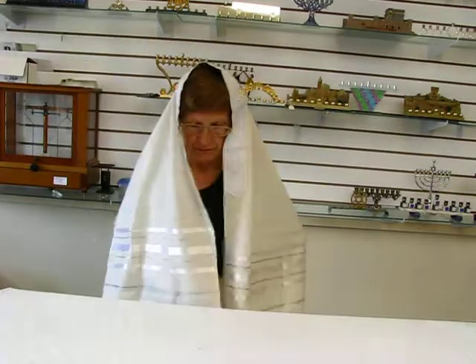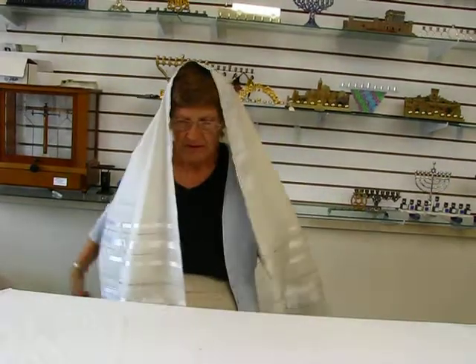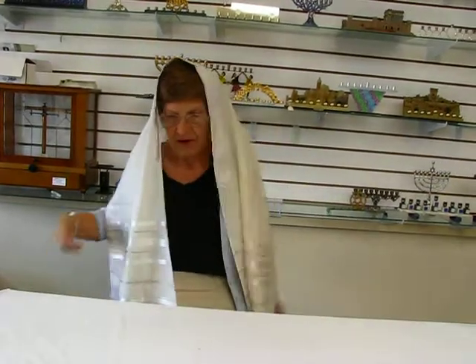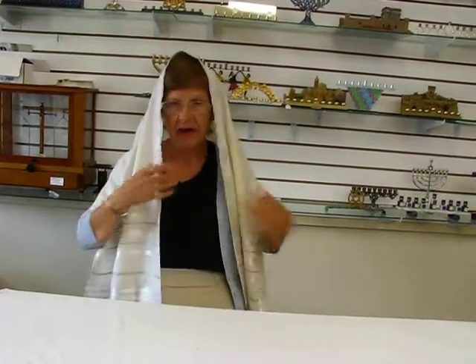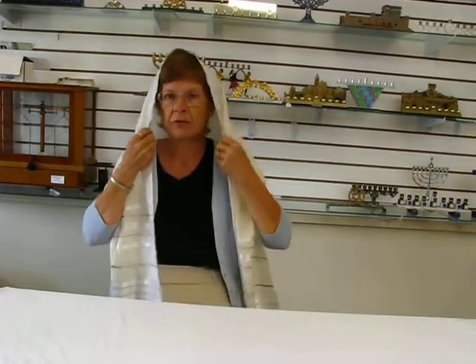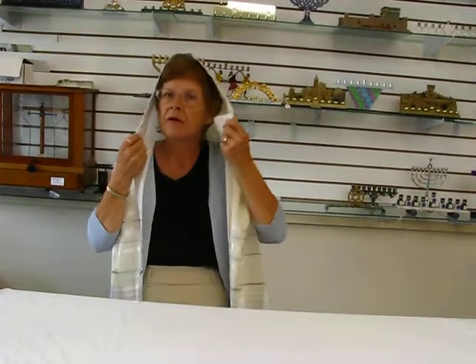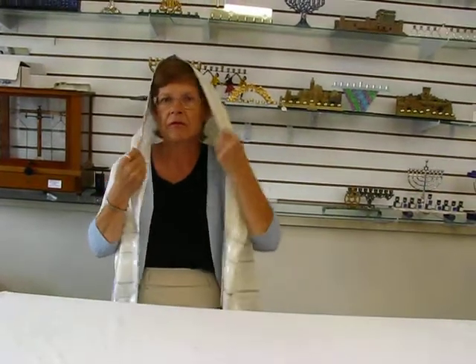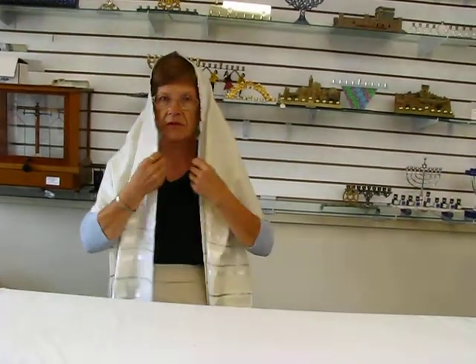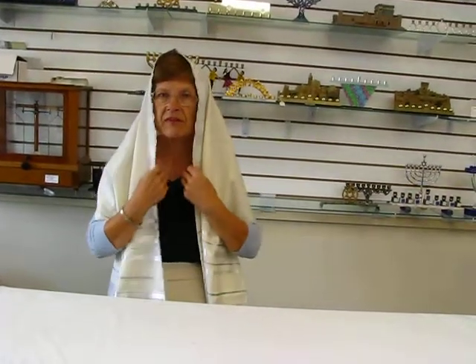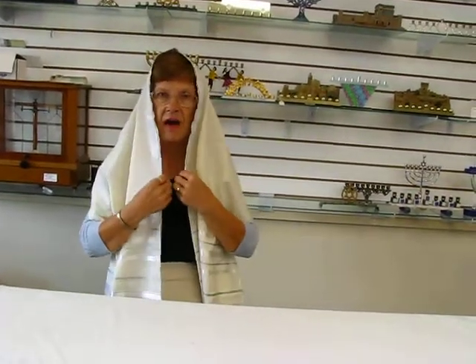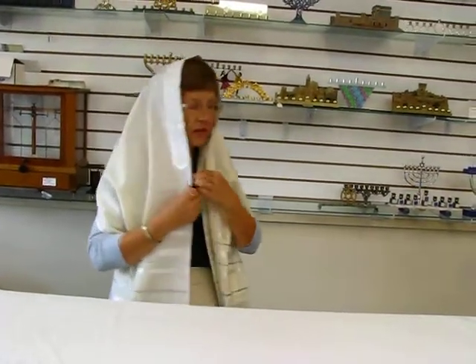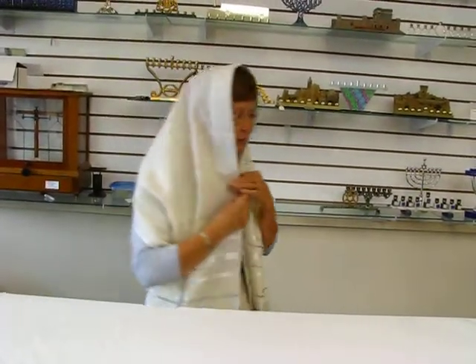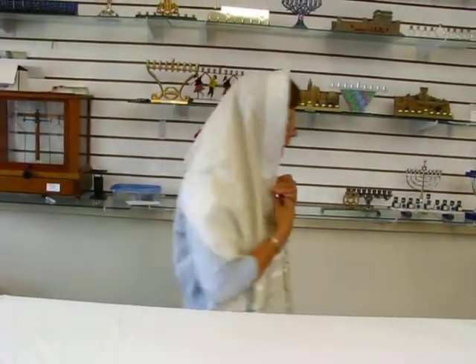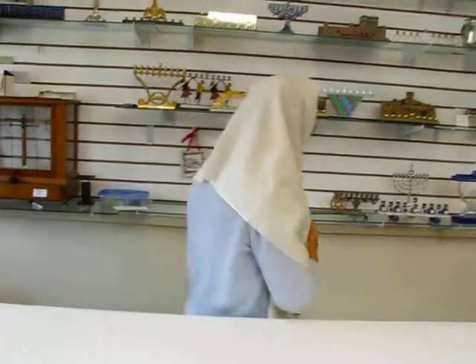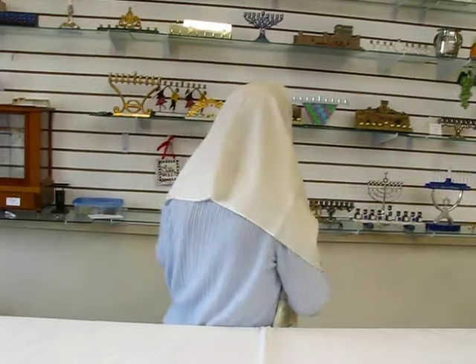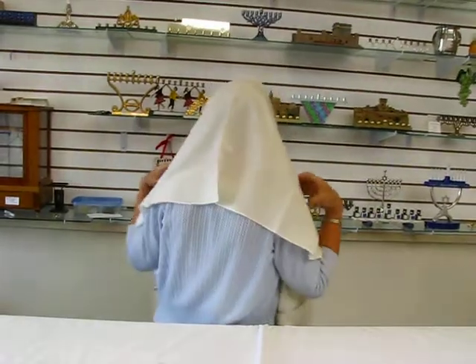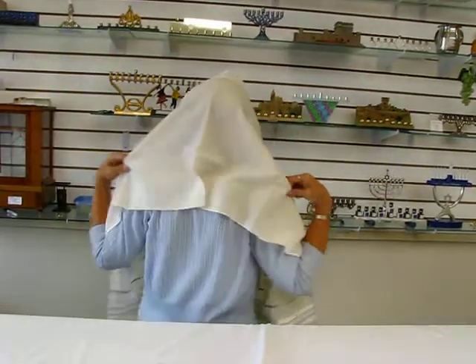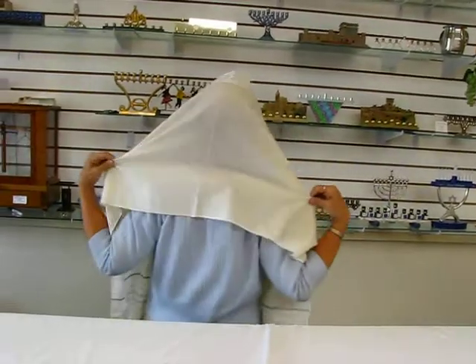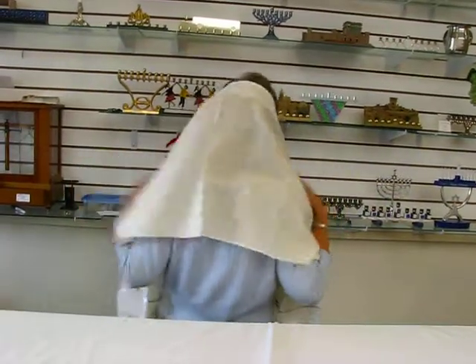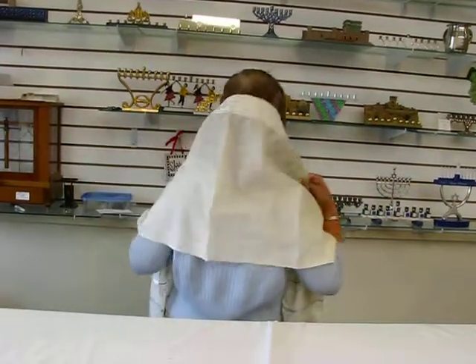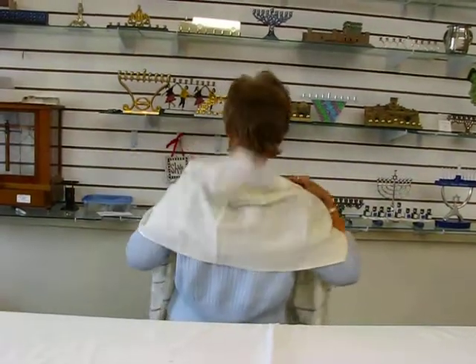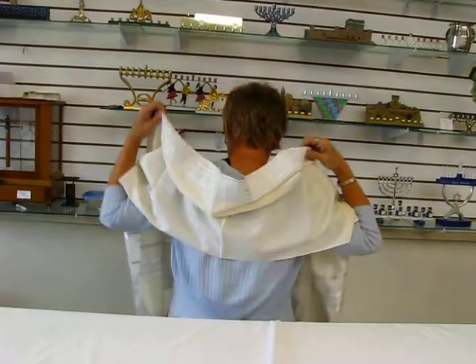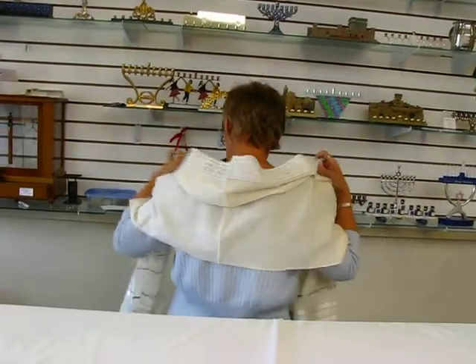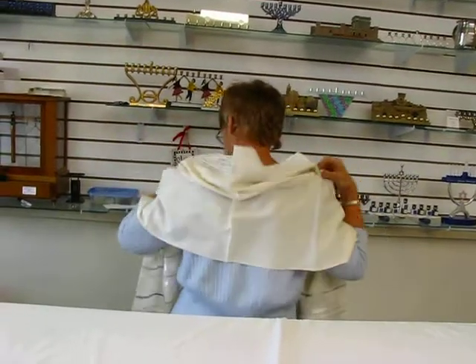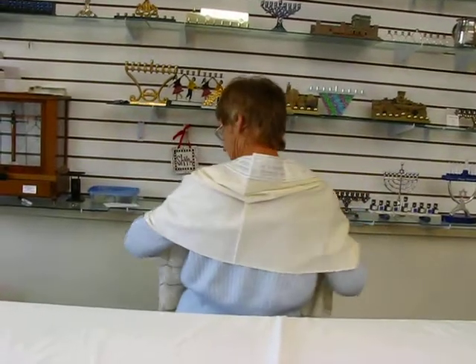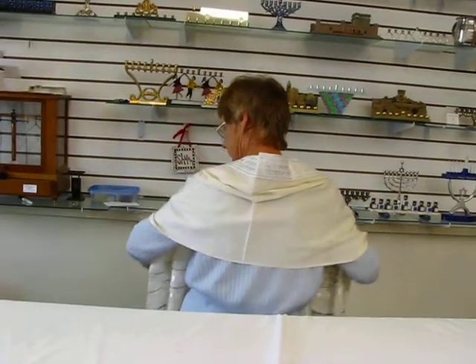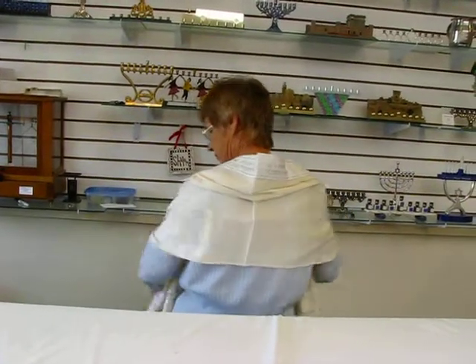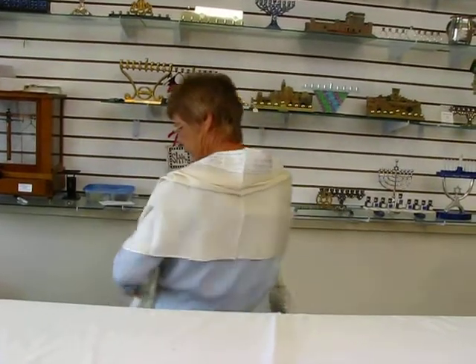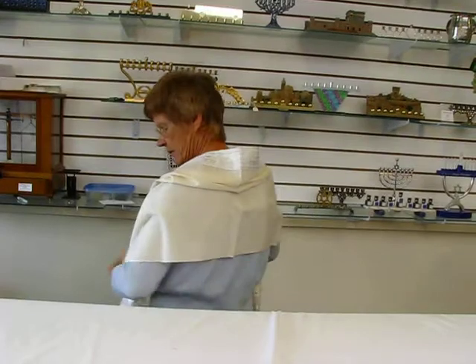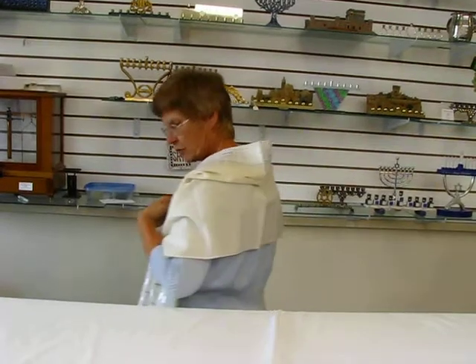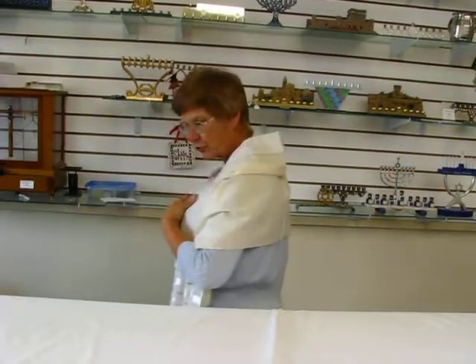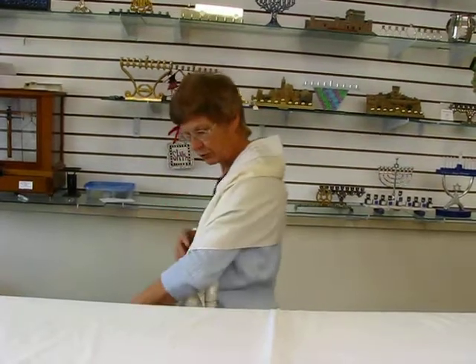Very comfortable, very soft. As you can see, it's perfect for draping over your shoulders.